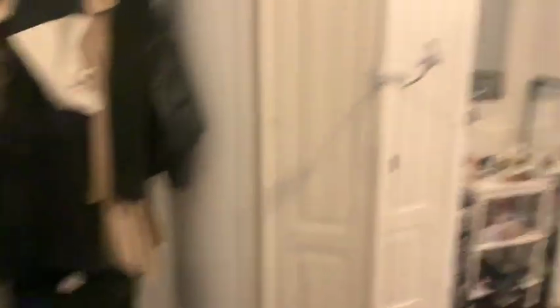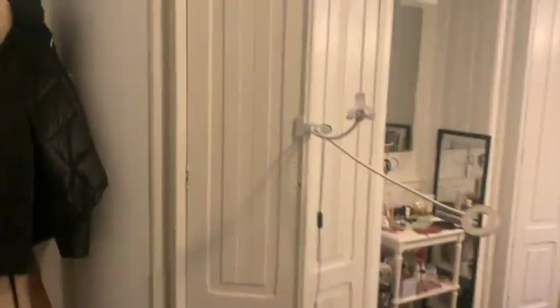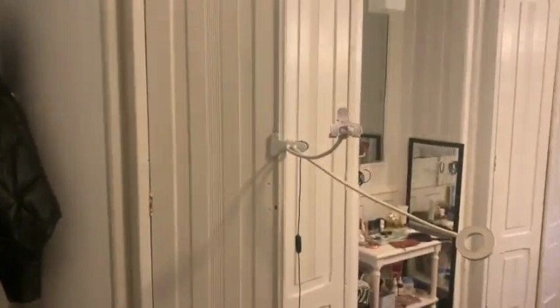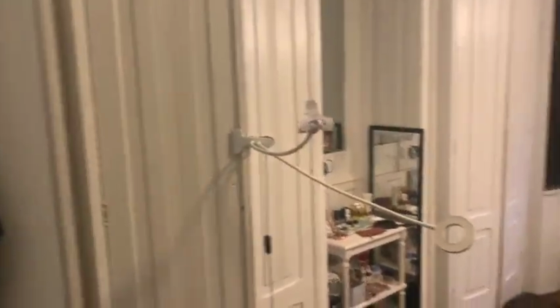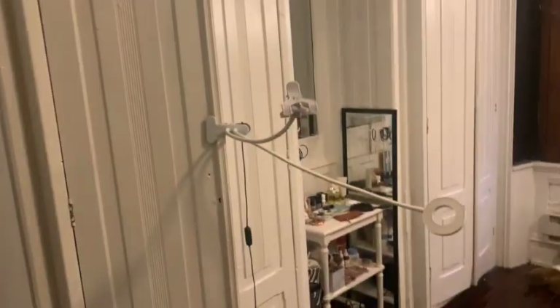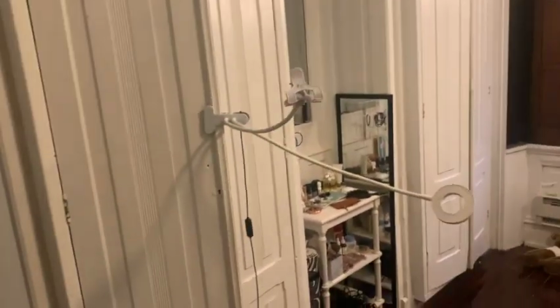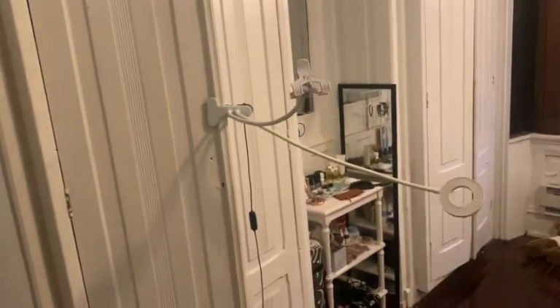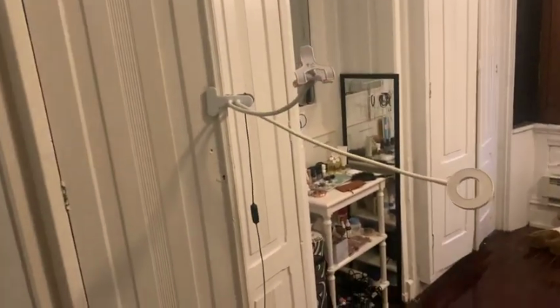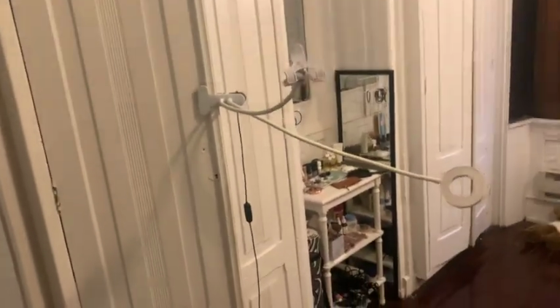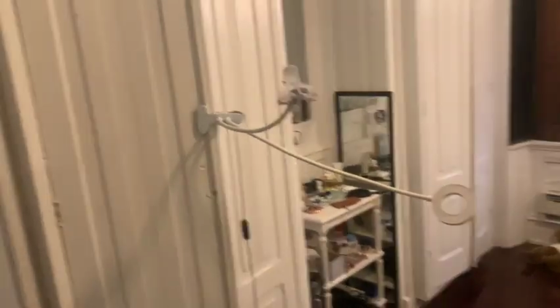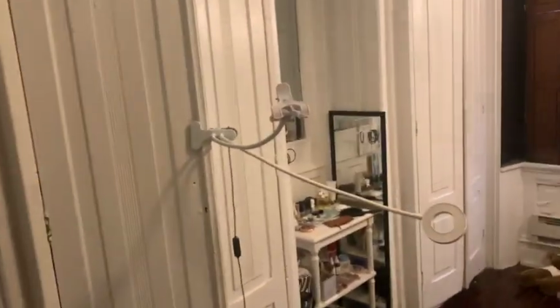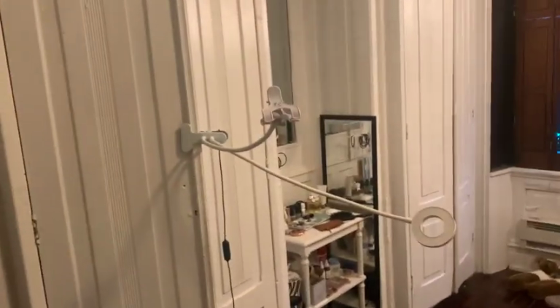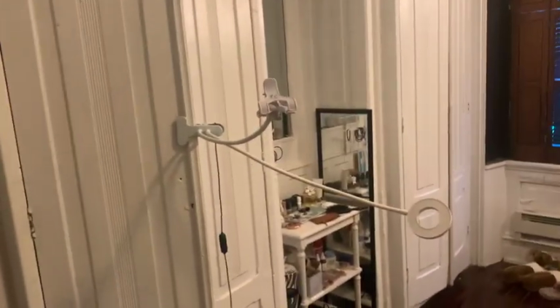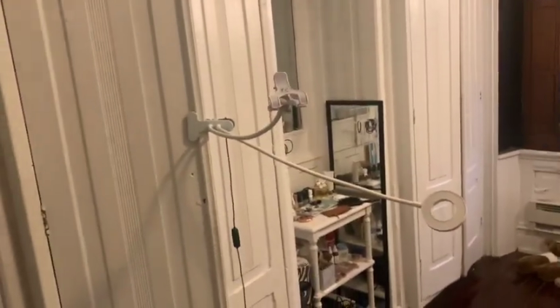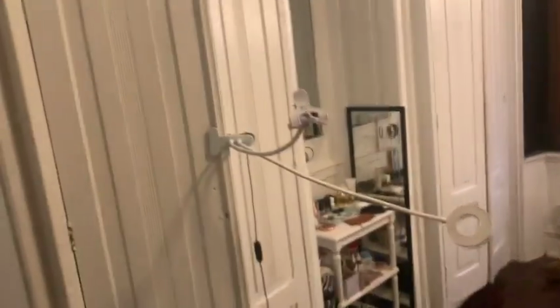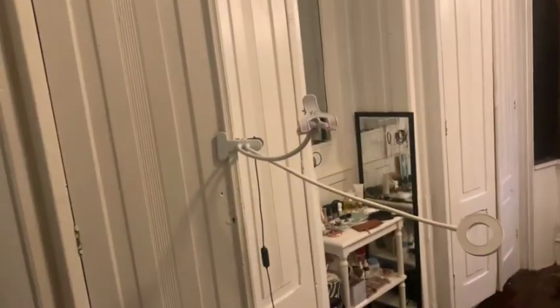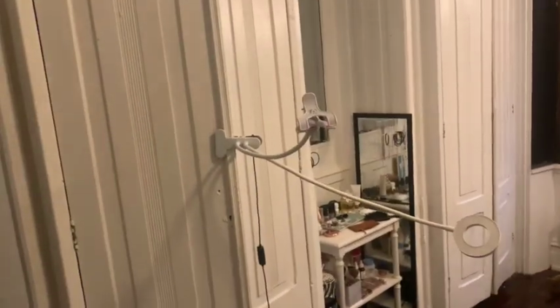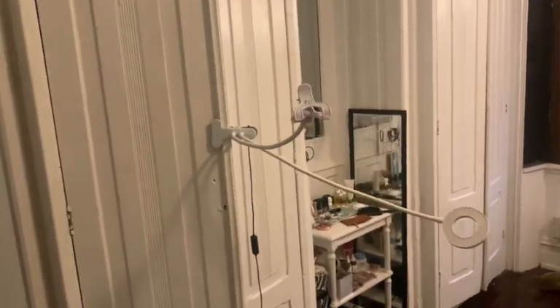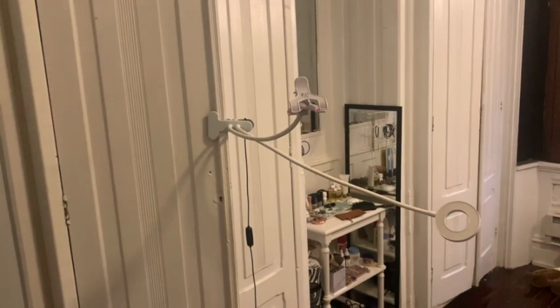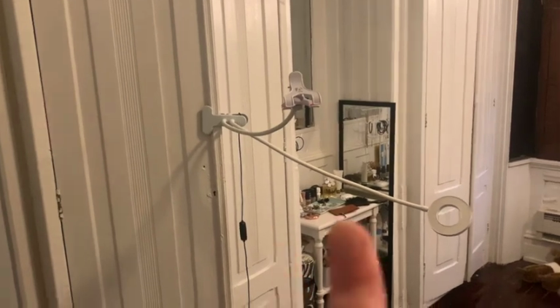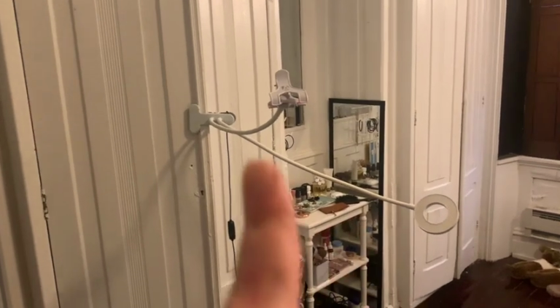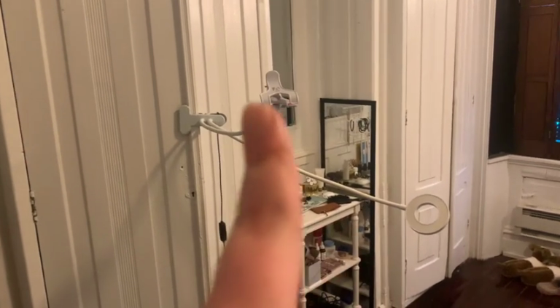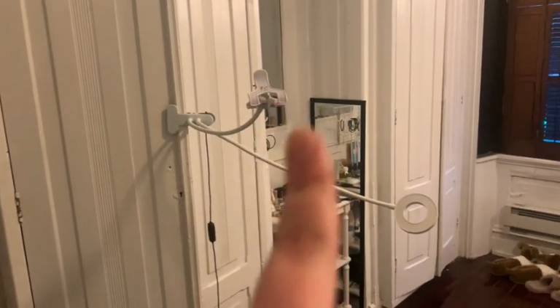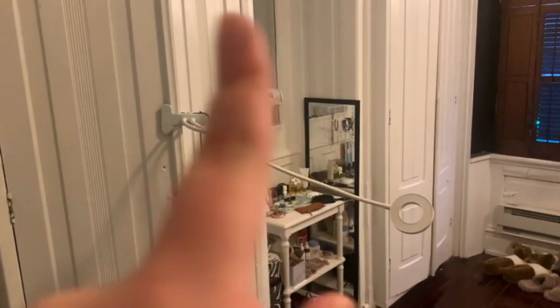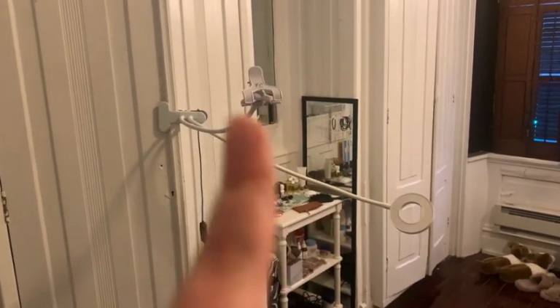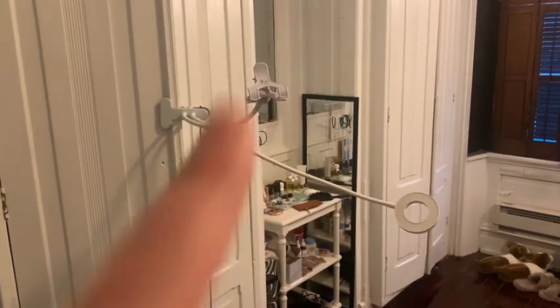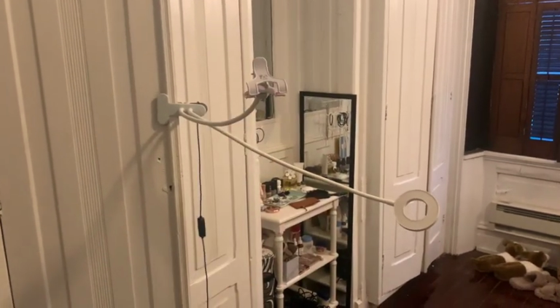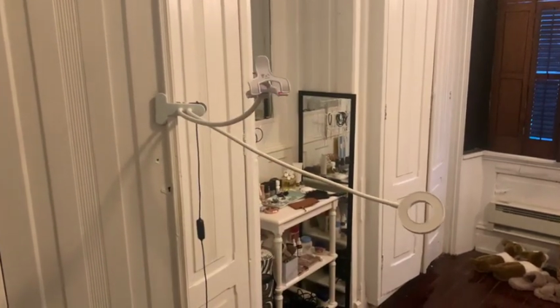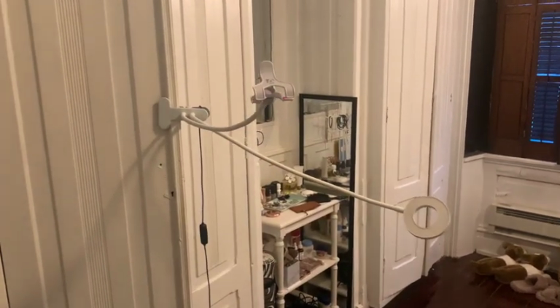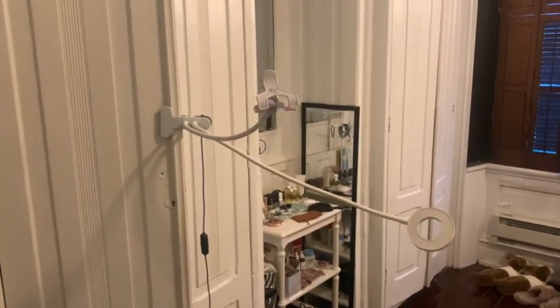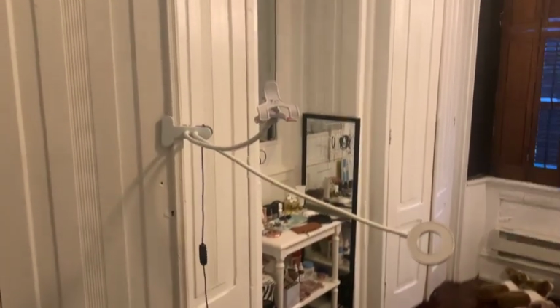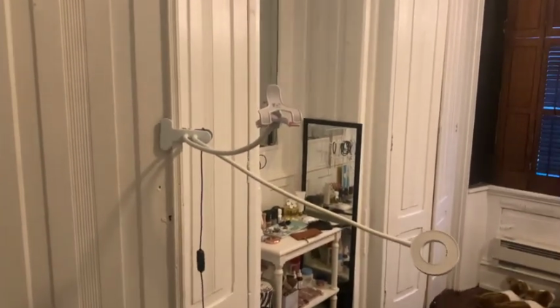This is the current setup — I really need to get a proper tripod. I'll clip it to my wardrobe and that's where I'll put you, so enjoy!